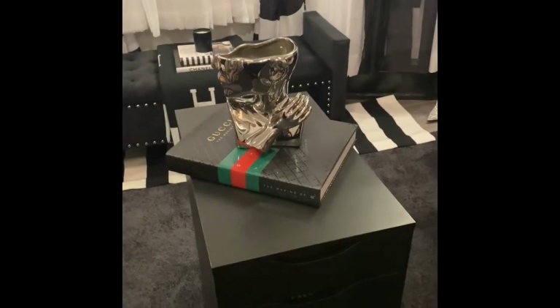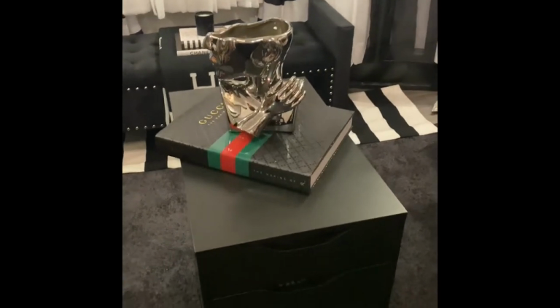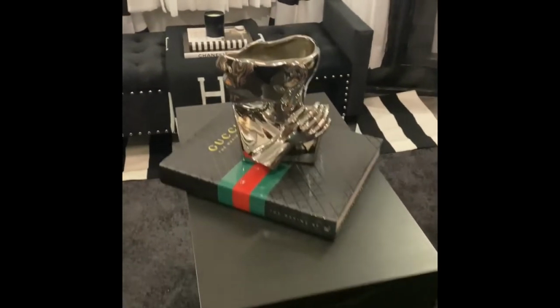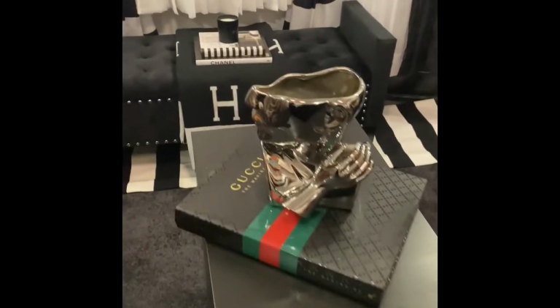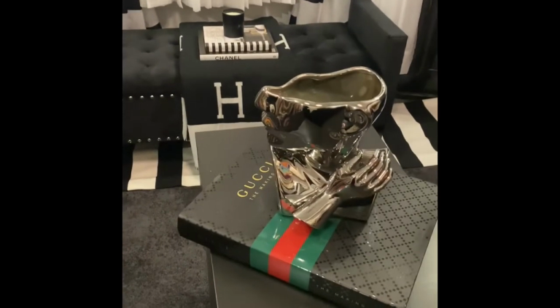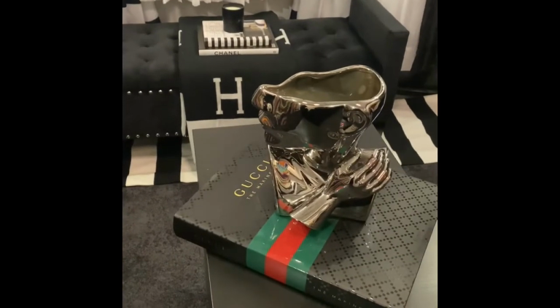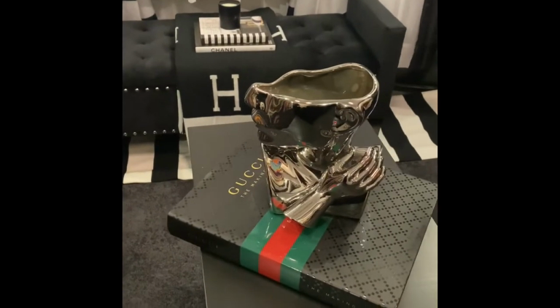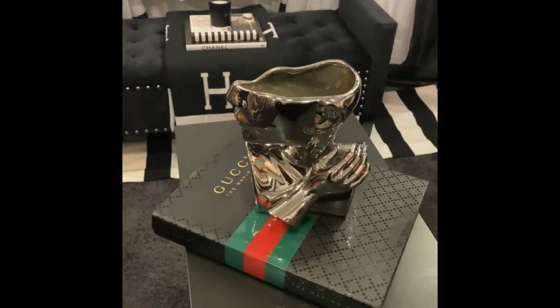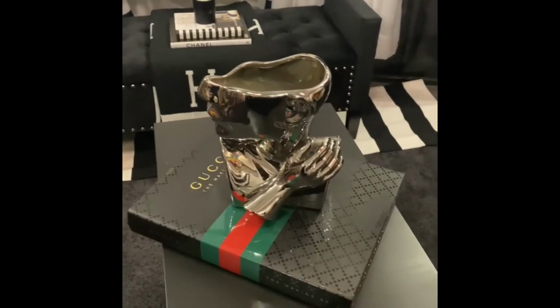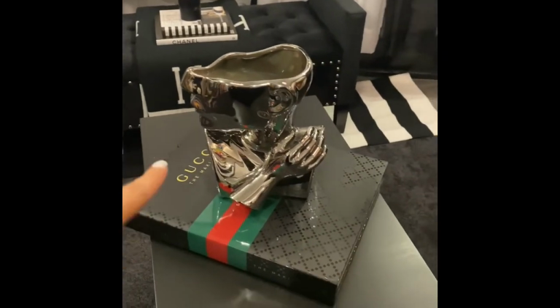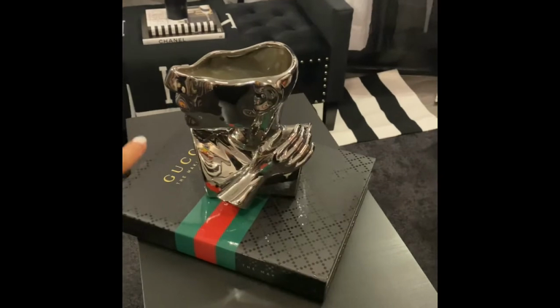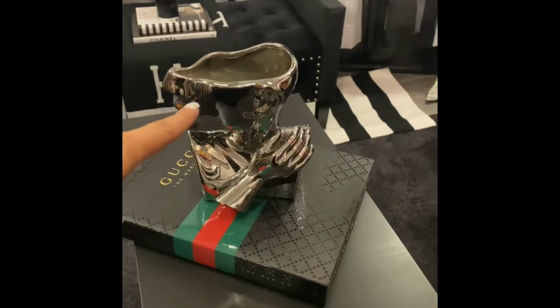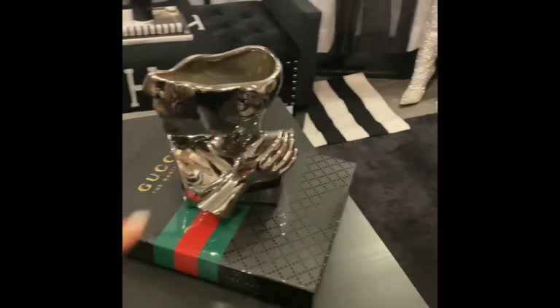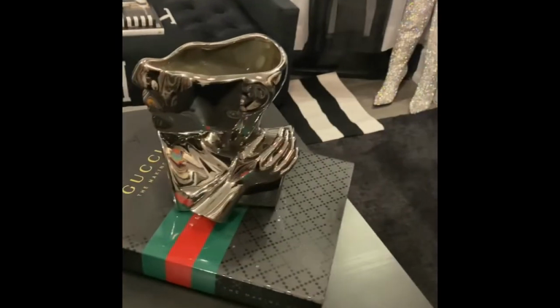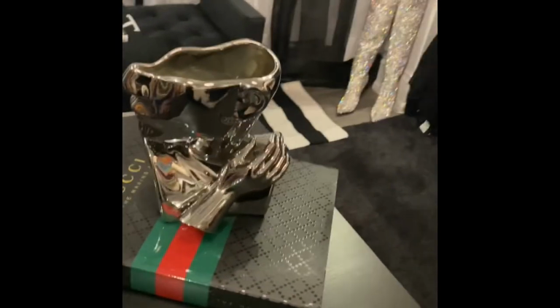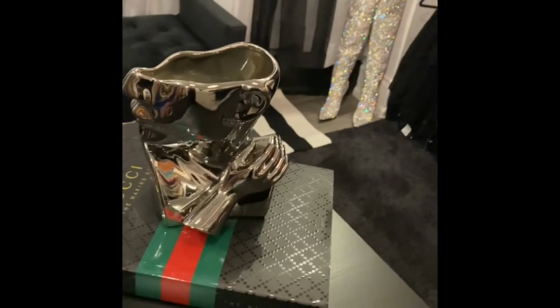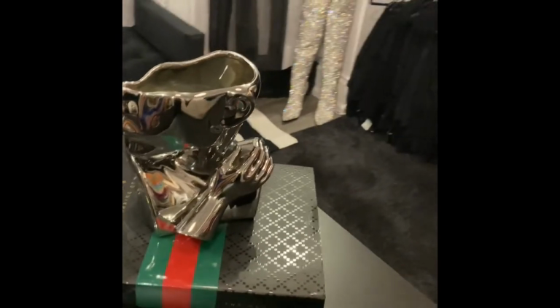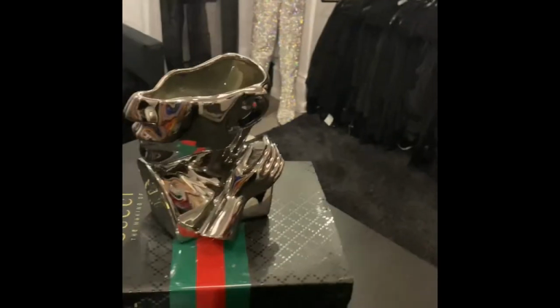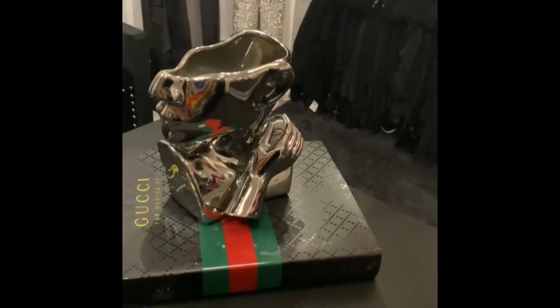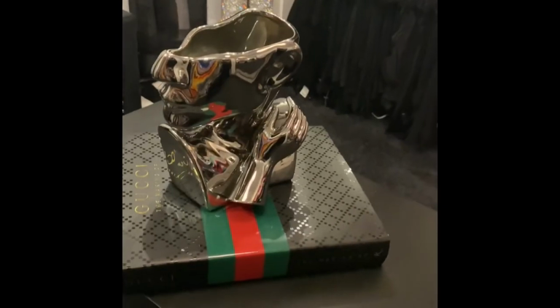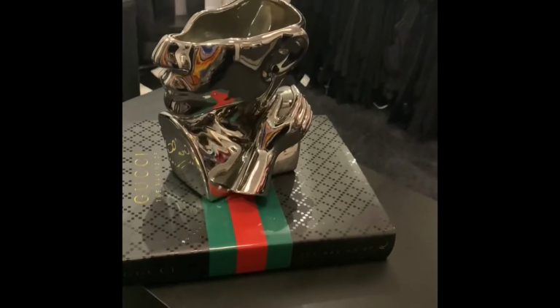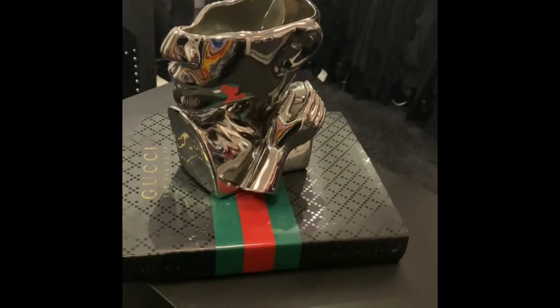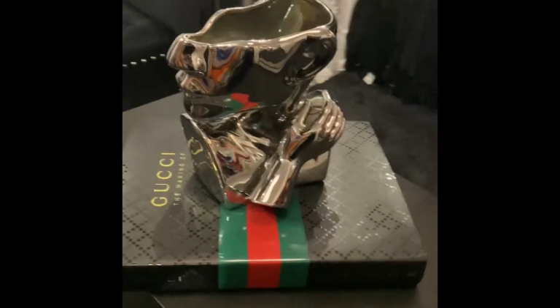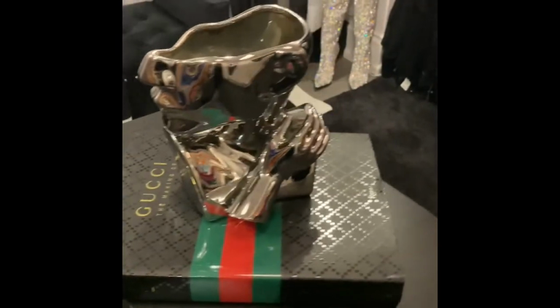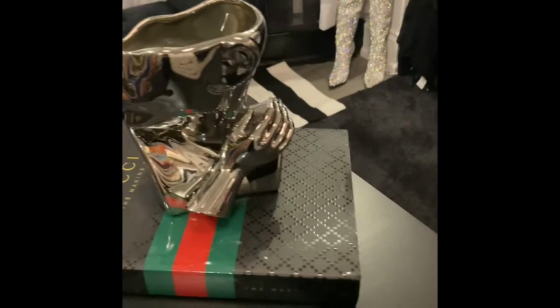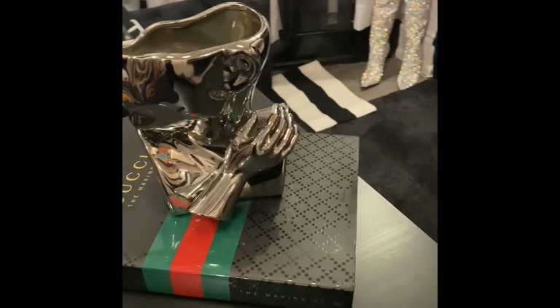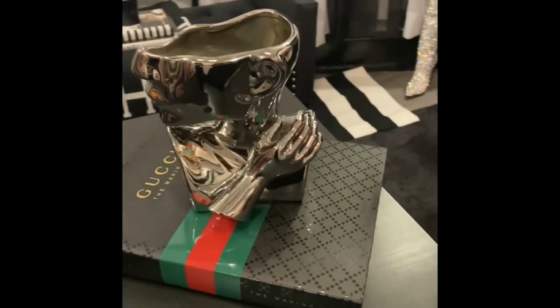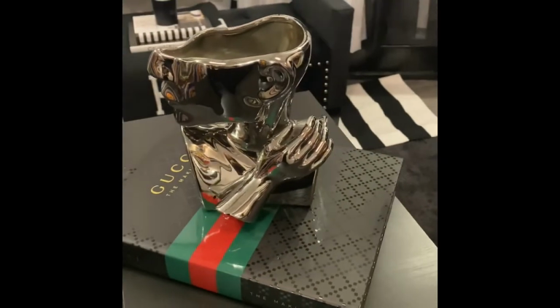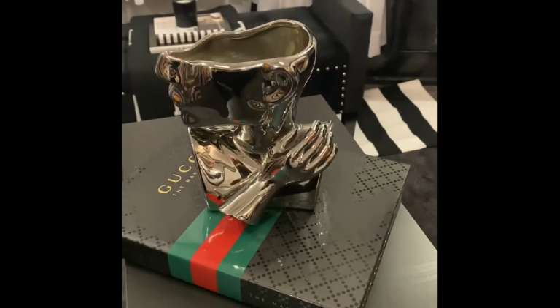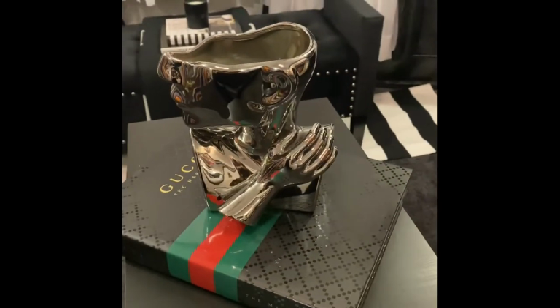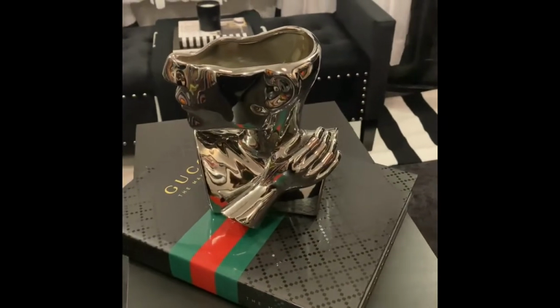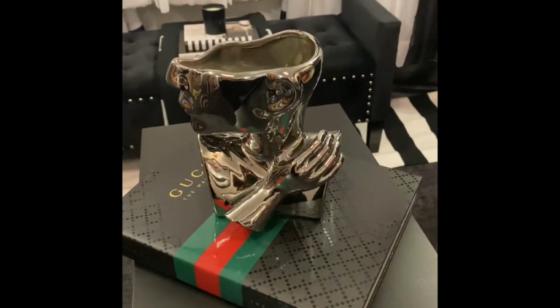And the Gucci book came from Amazon and believe it or not, this beautiful piece of artwork, which I think is amazing, came from Amazon.